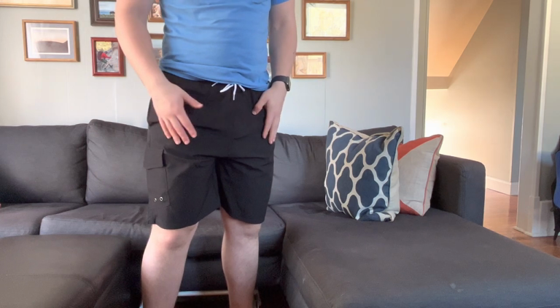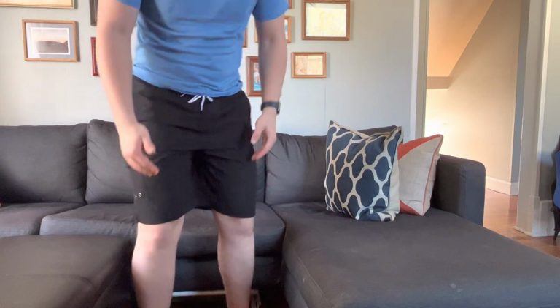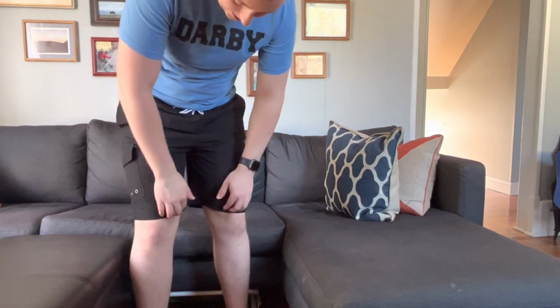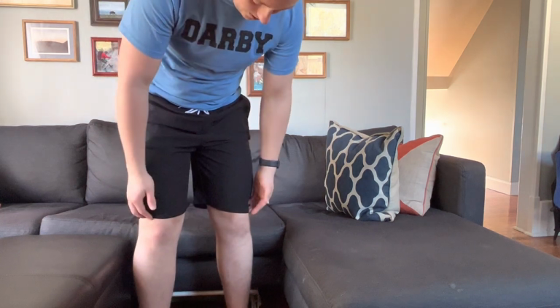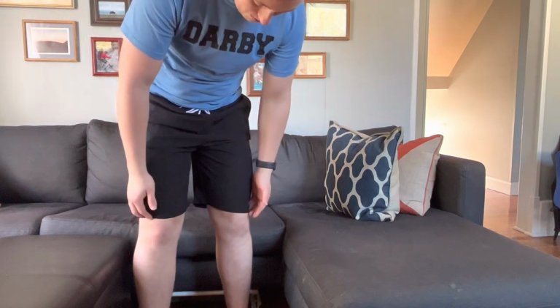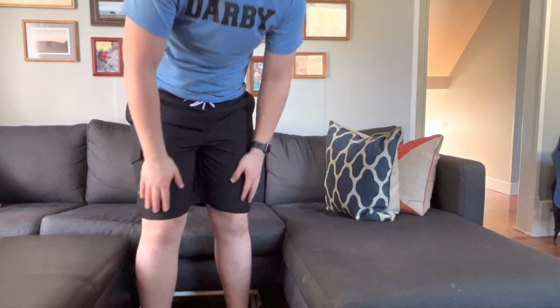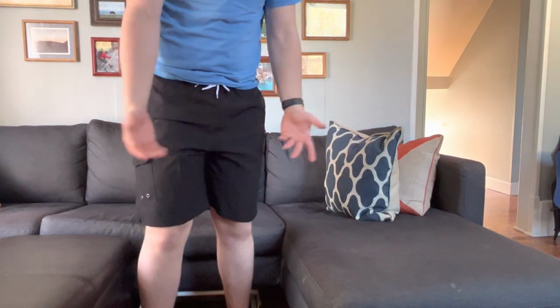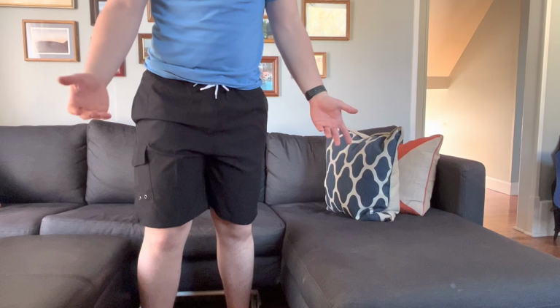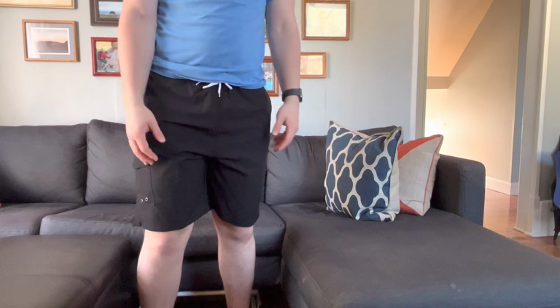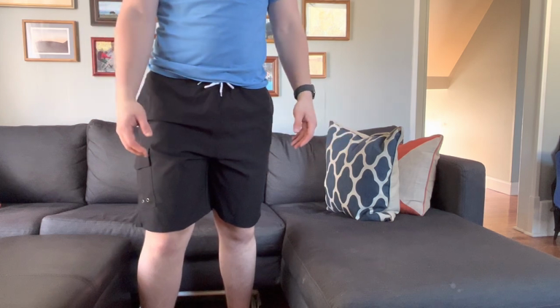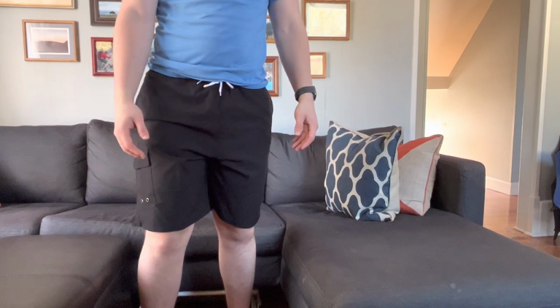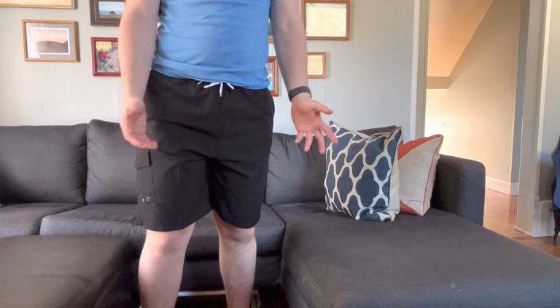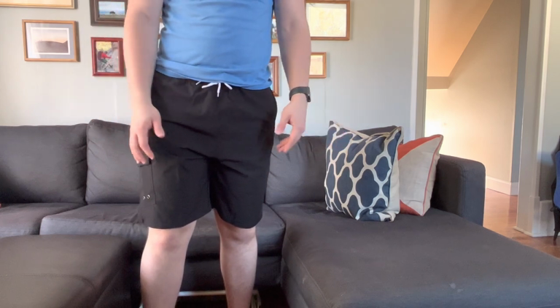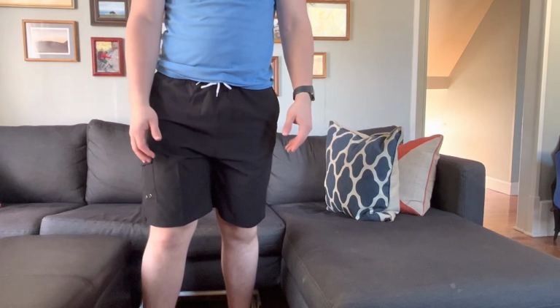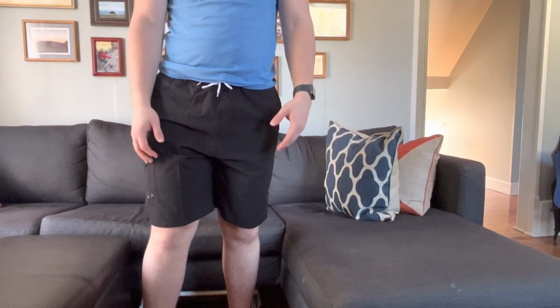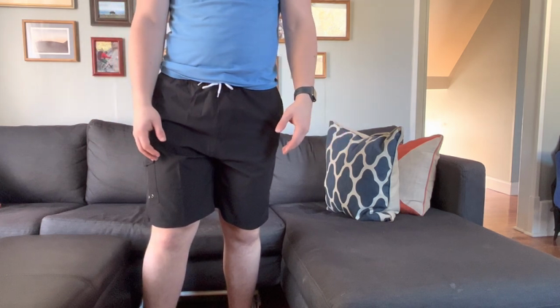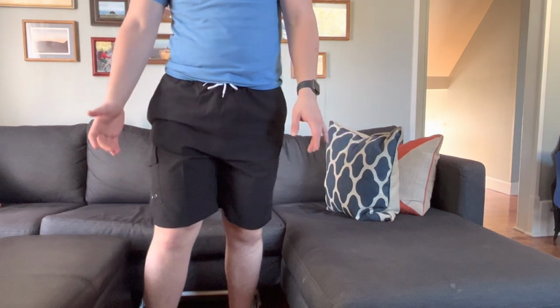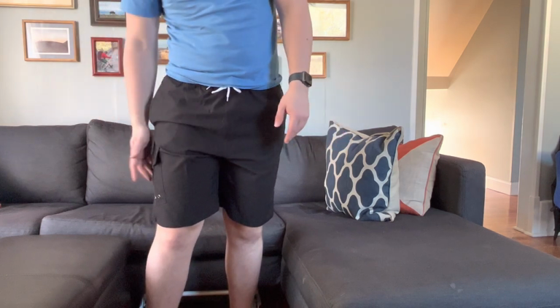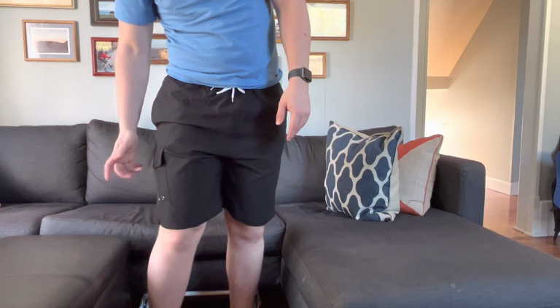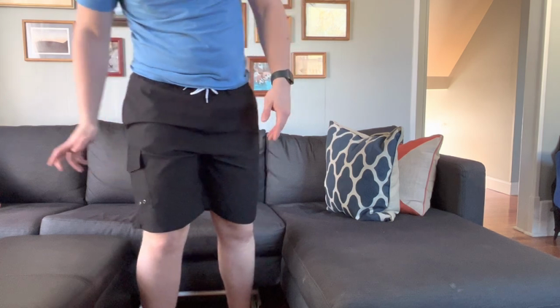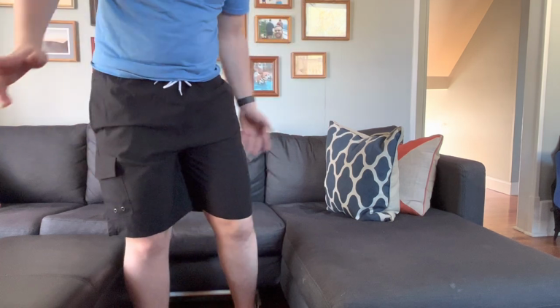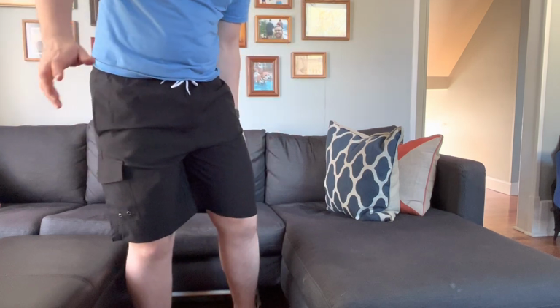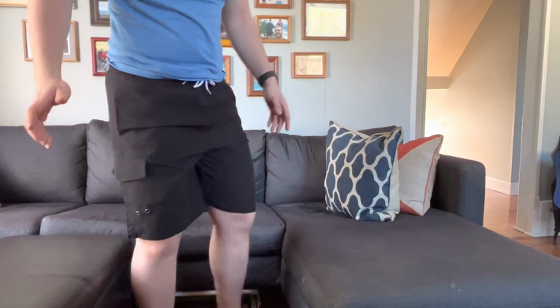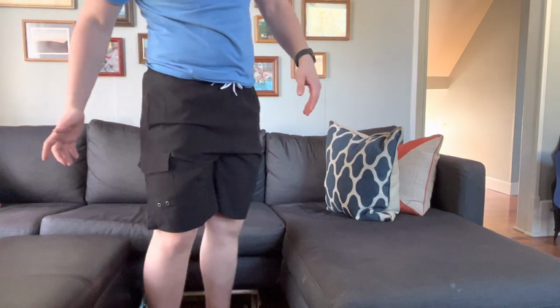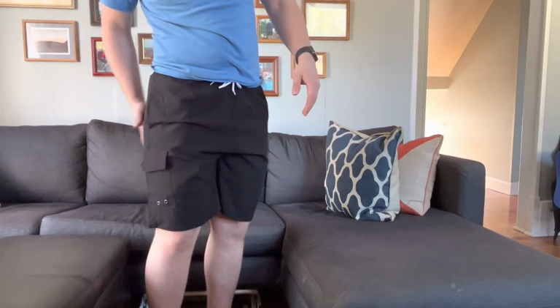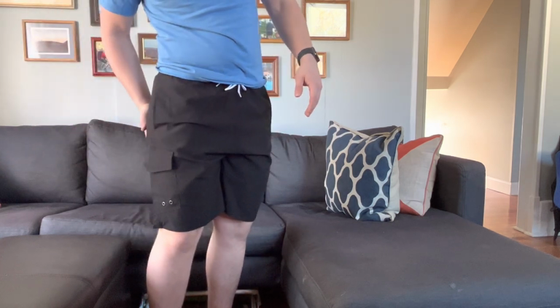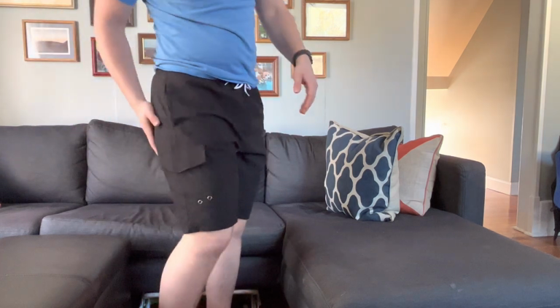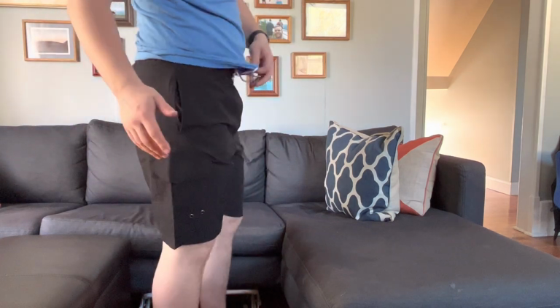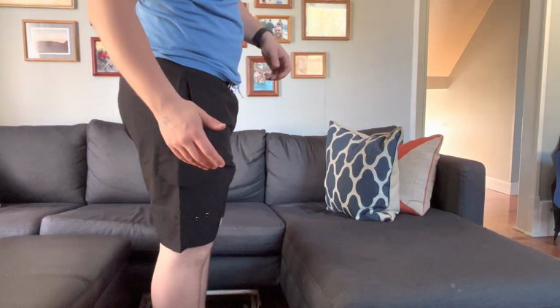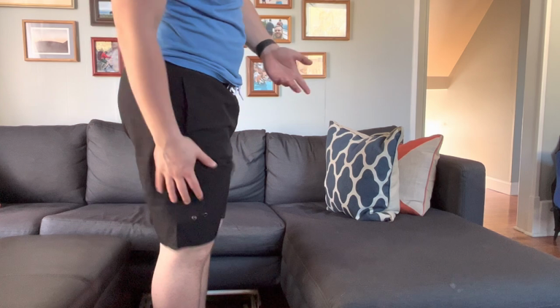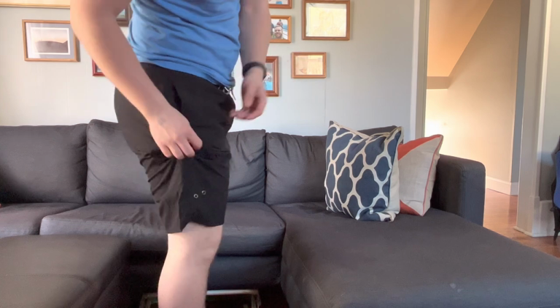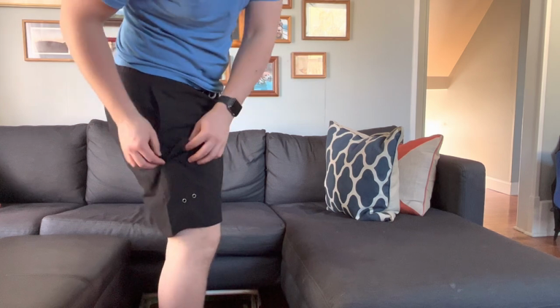The length is perfect — right above the knee. I definitely enjoy my swim trunks to be right above the knee, just enough coverage.